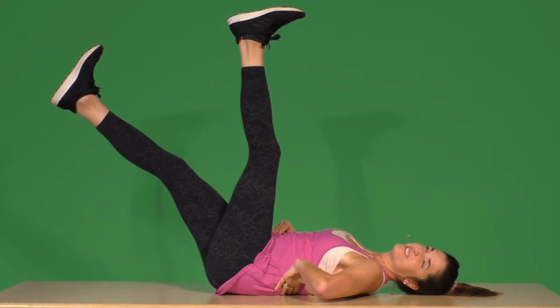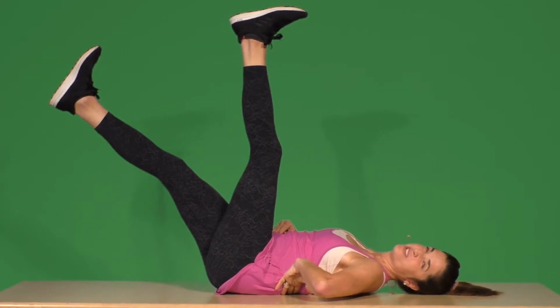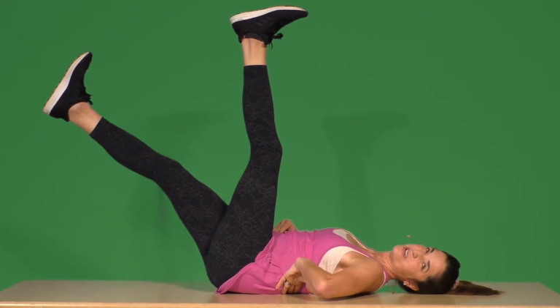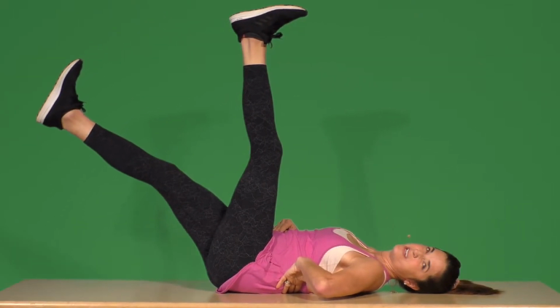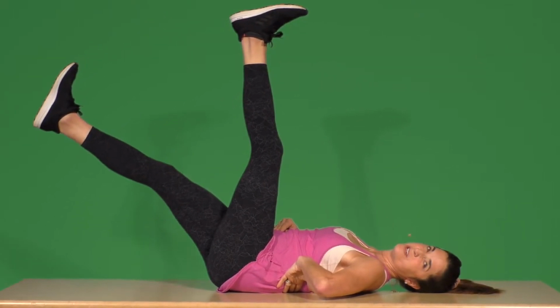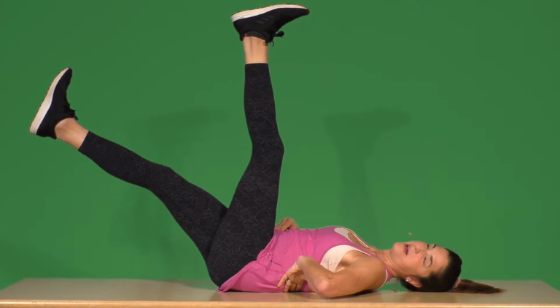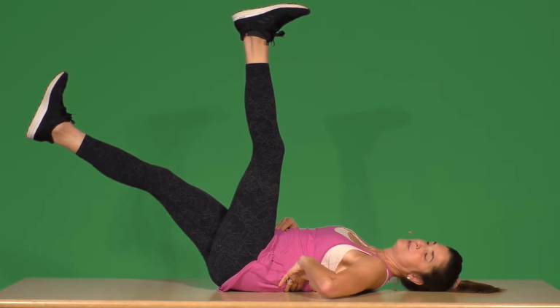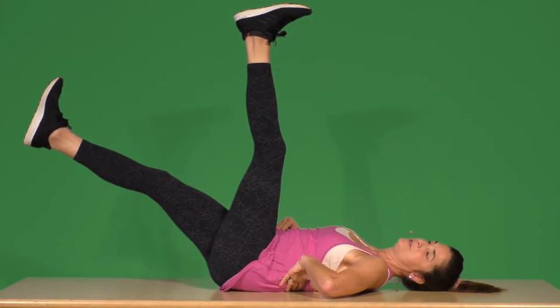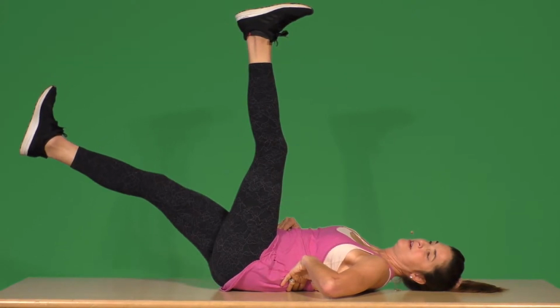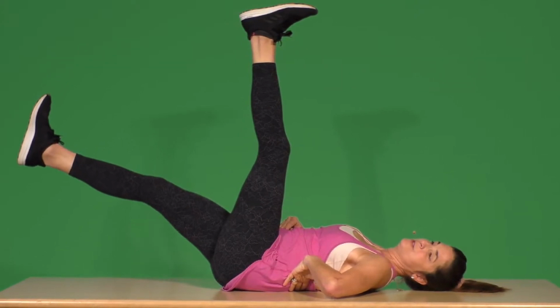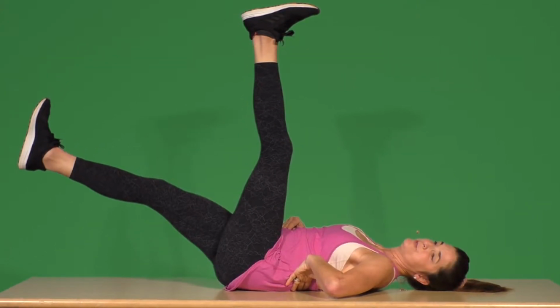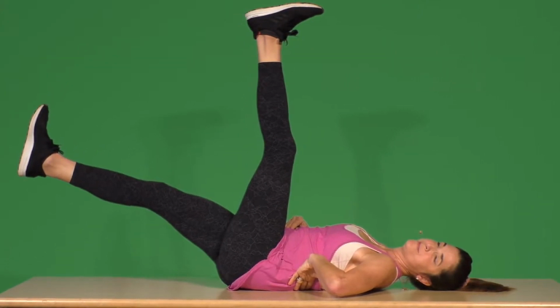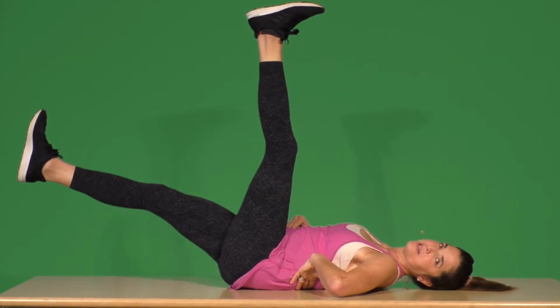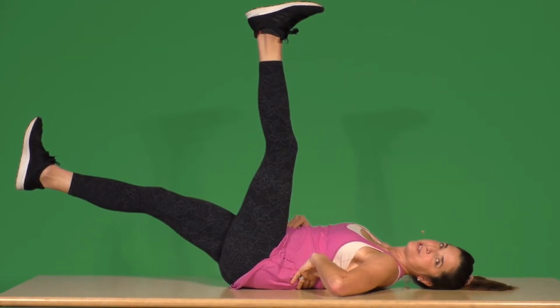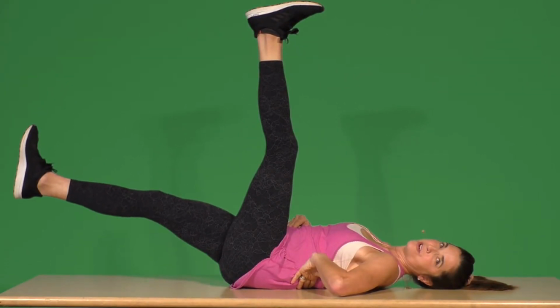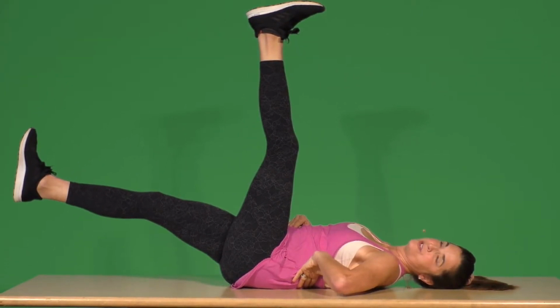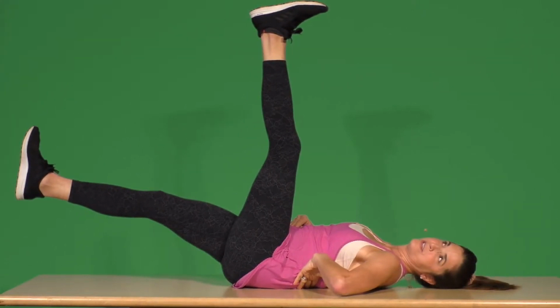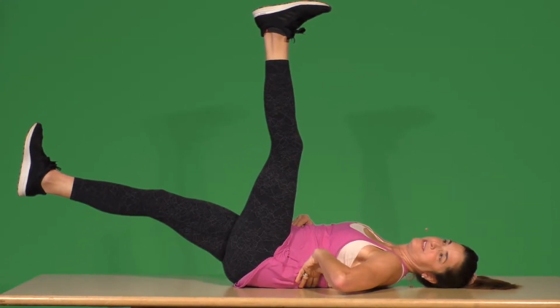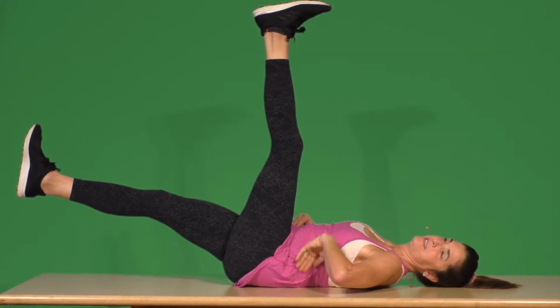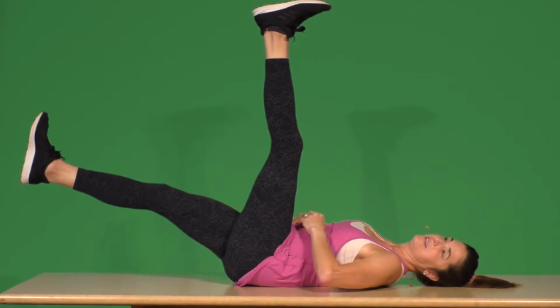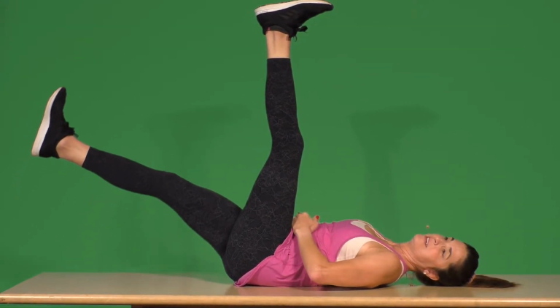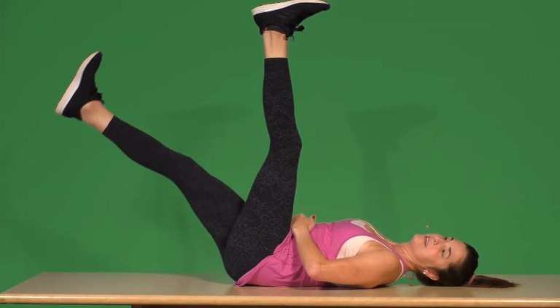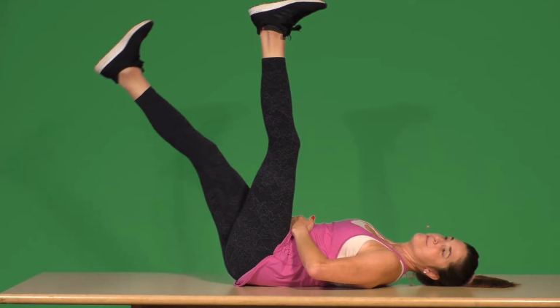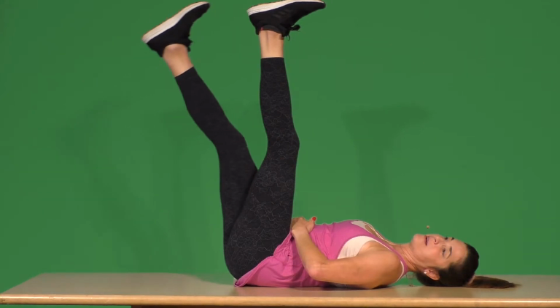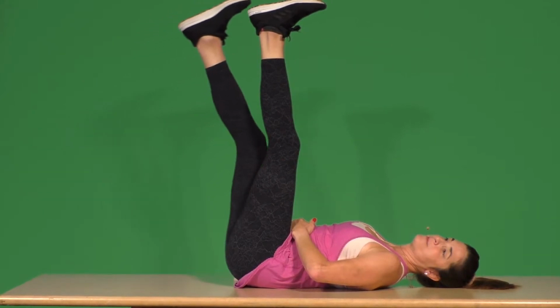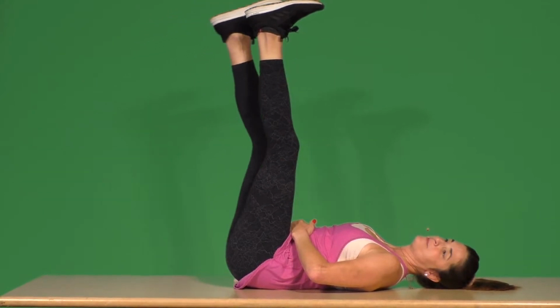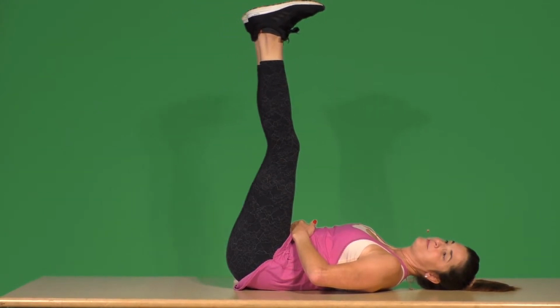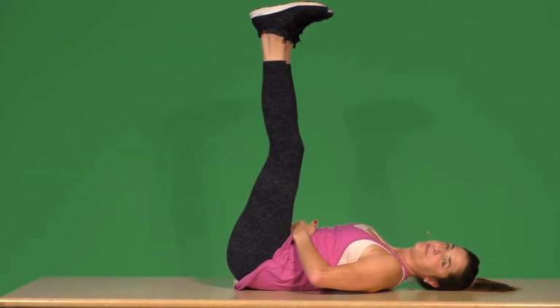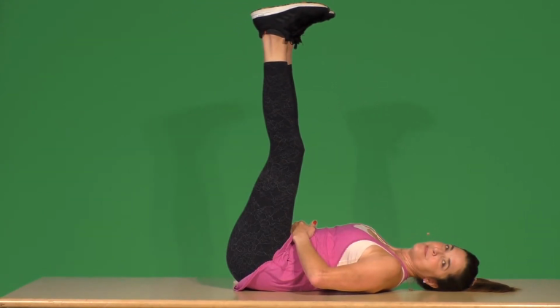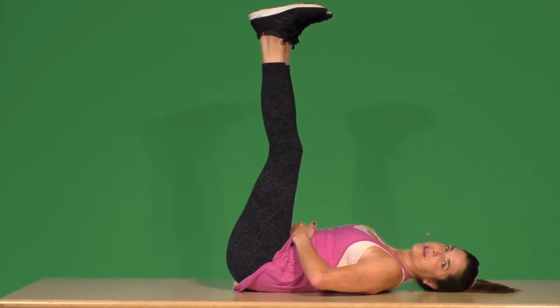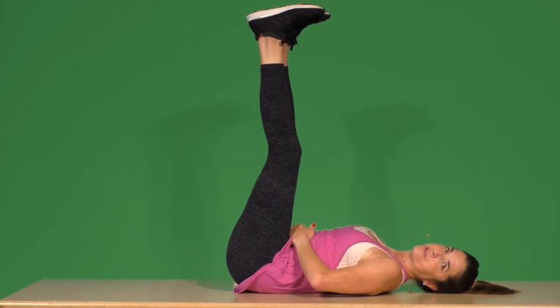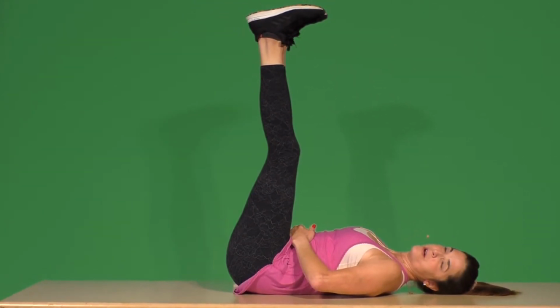You don't want to crank your back. As soon as the back starts to arch, come back up. And that's for one.